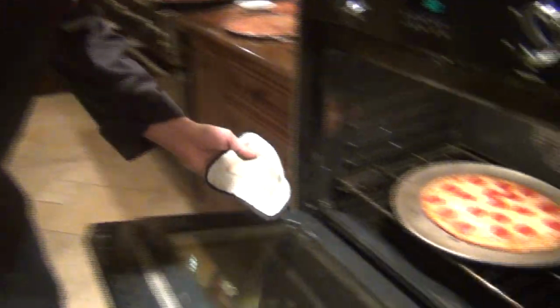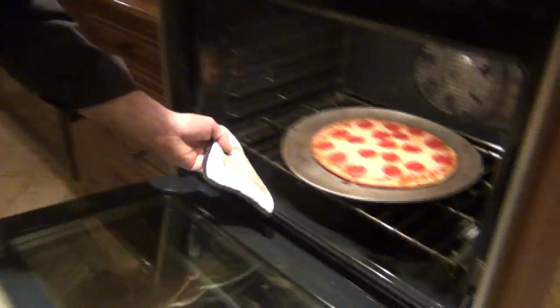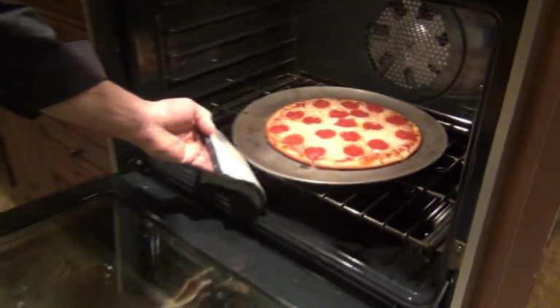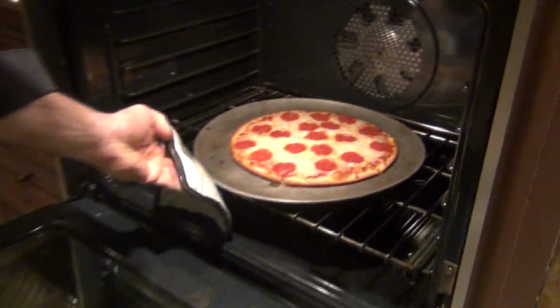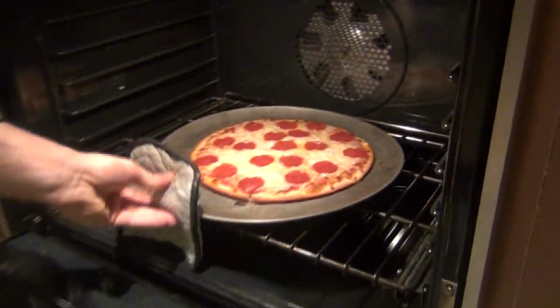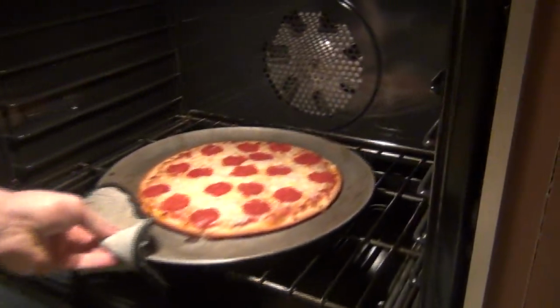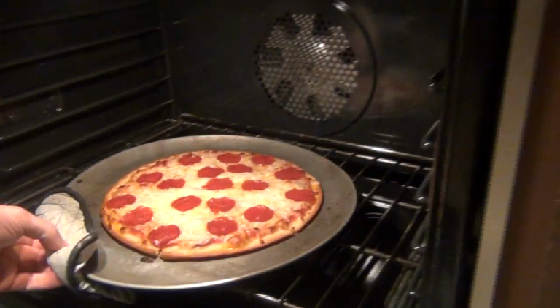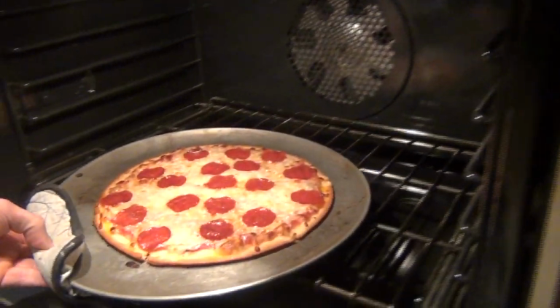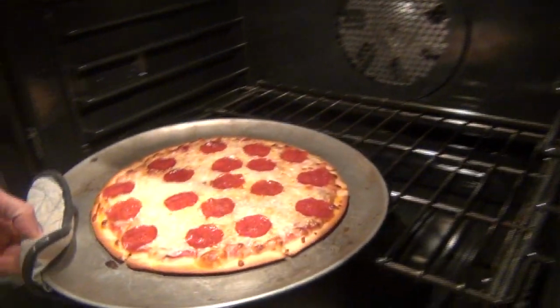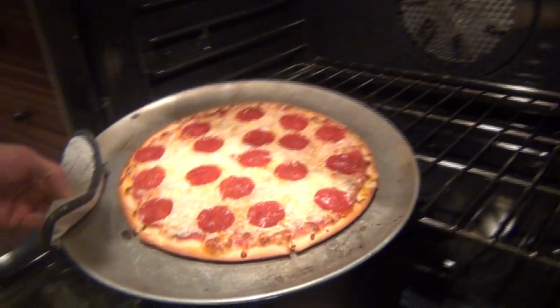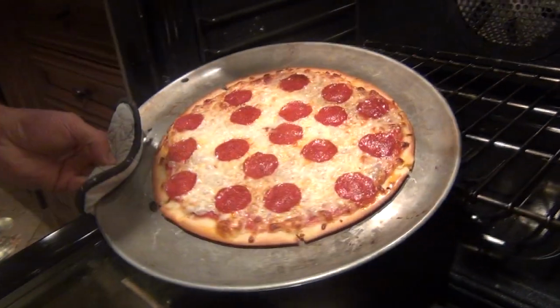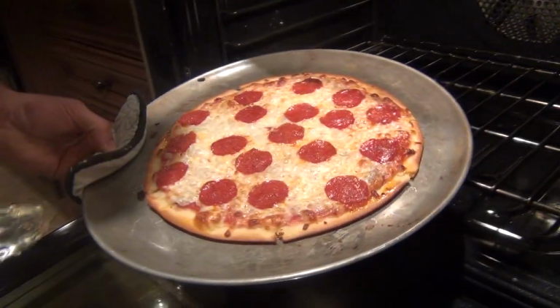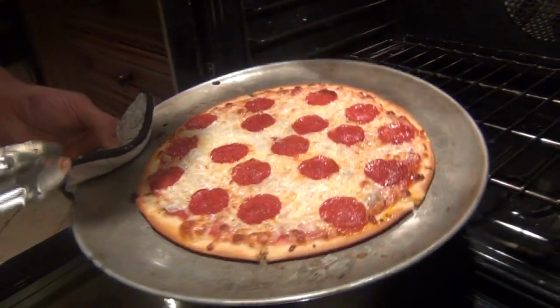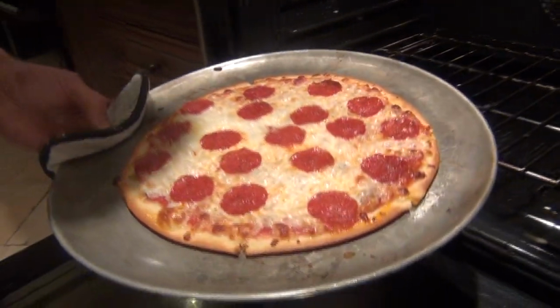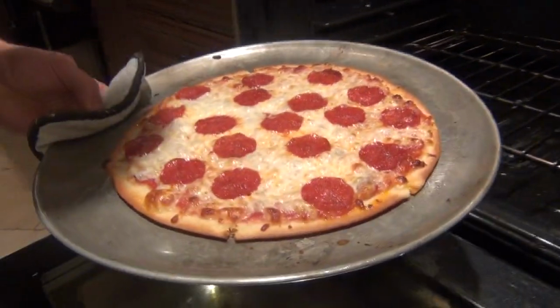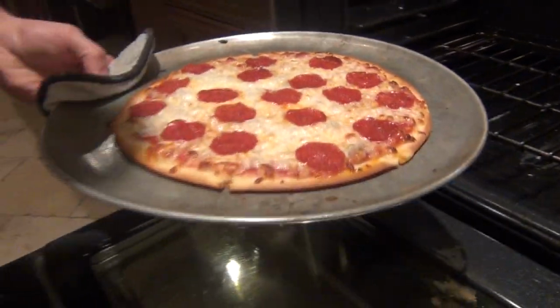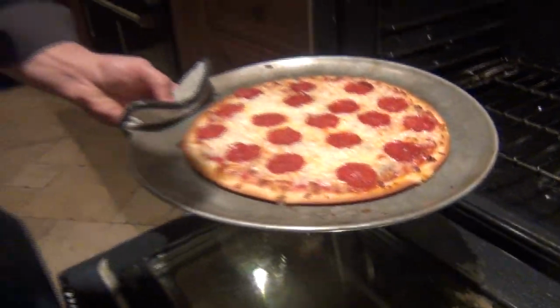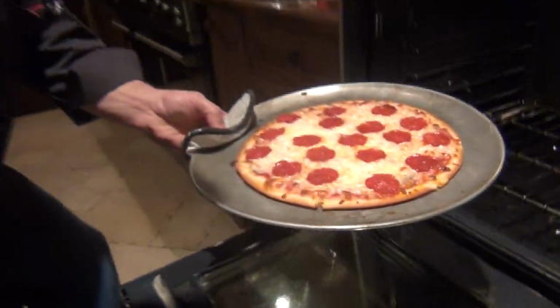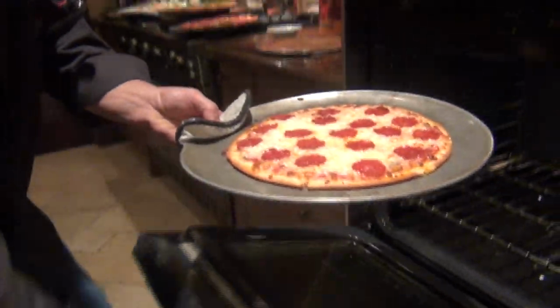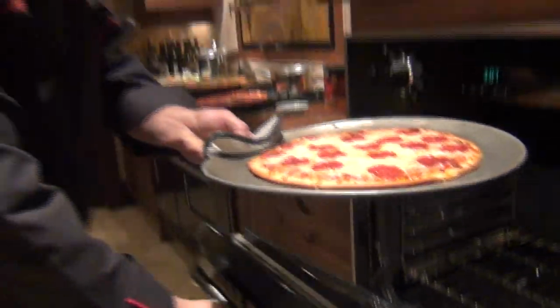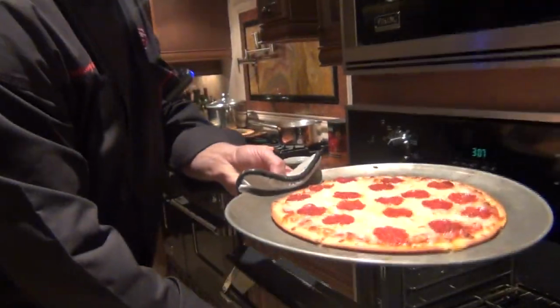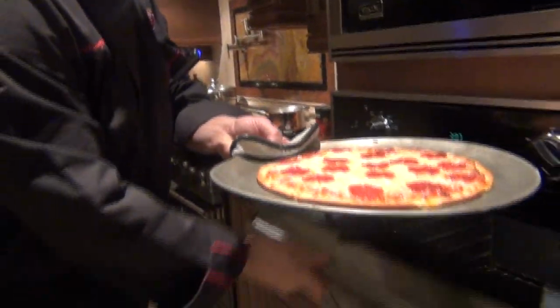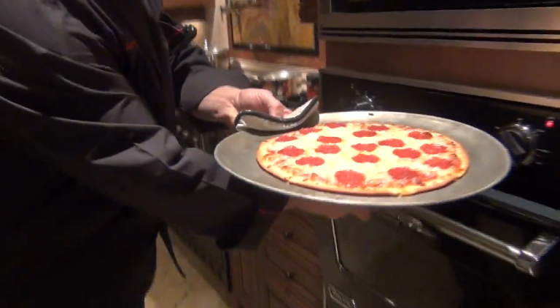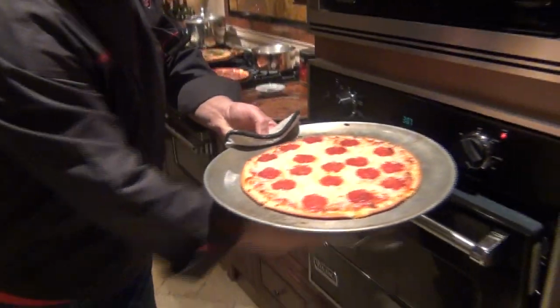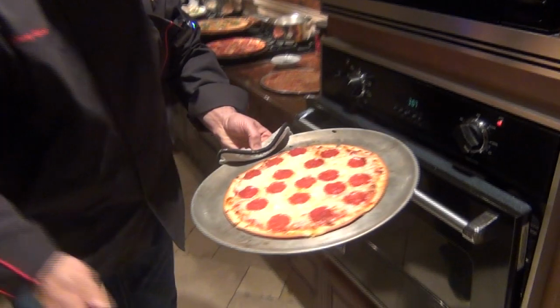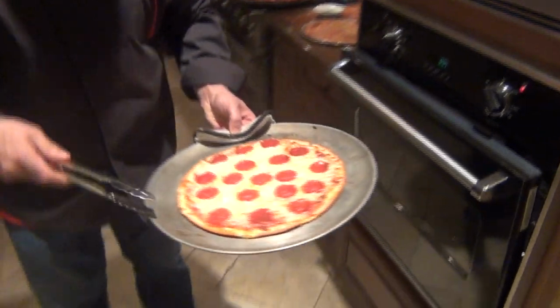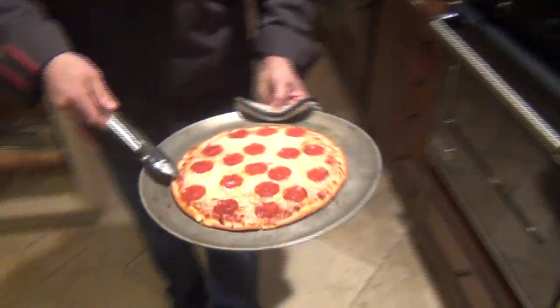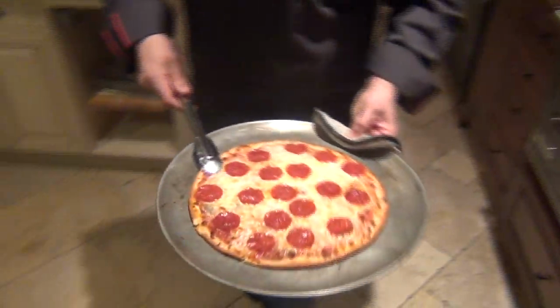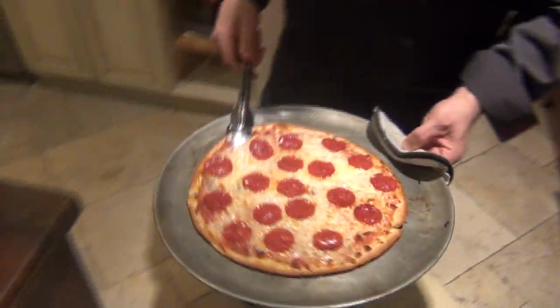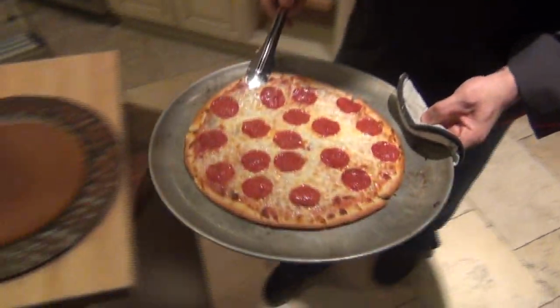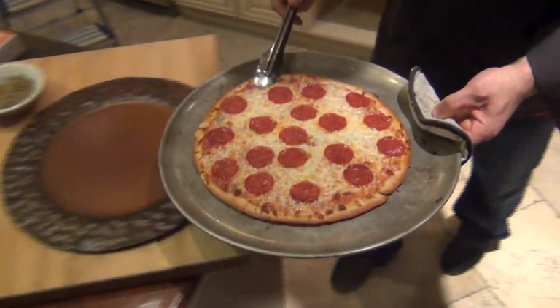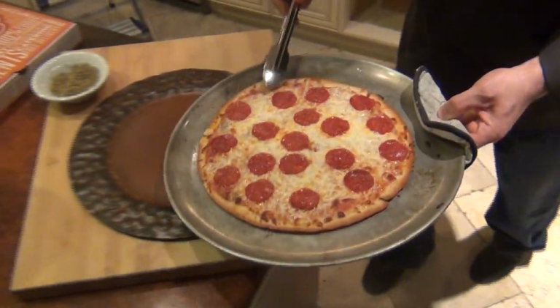Now, if you look at the pepperoni, there's hardly any grease in the pepperoni. Because our product is very lean, and it's made with all natural ingredients. And it's our classic pepperoni pizza pie.